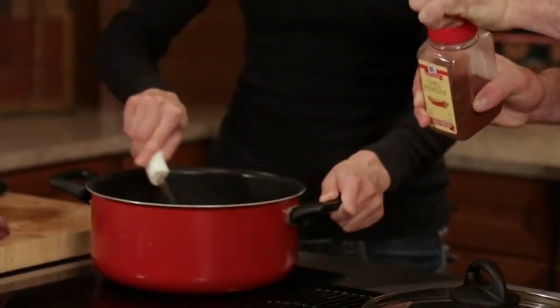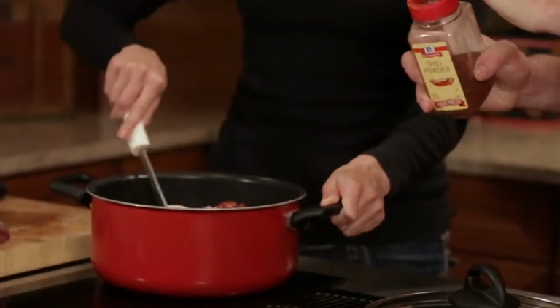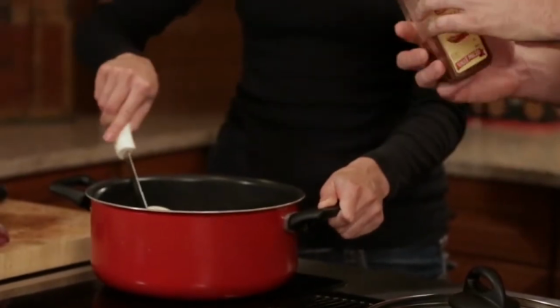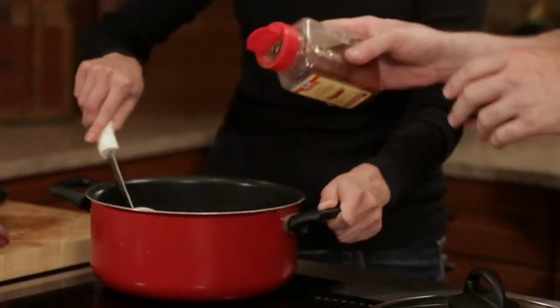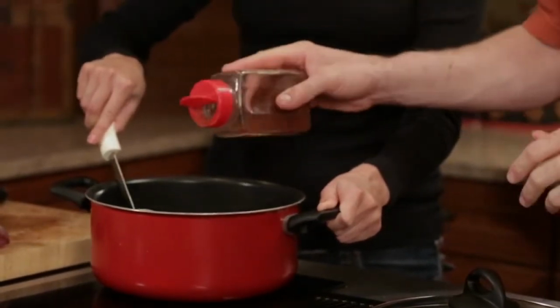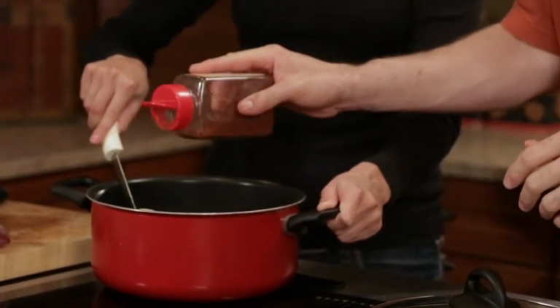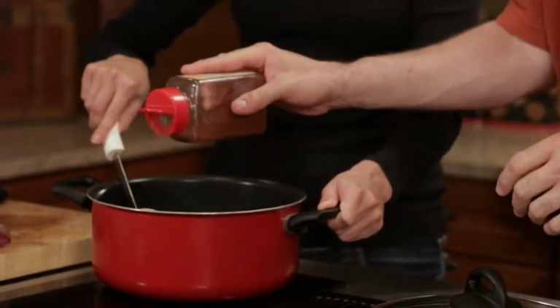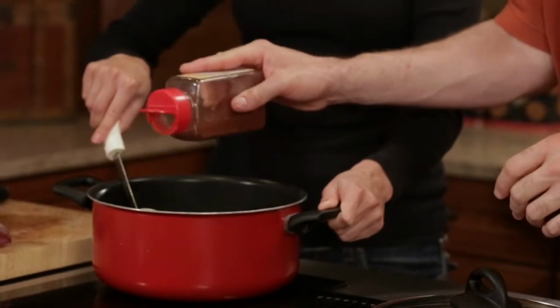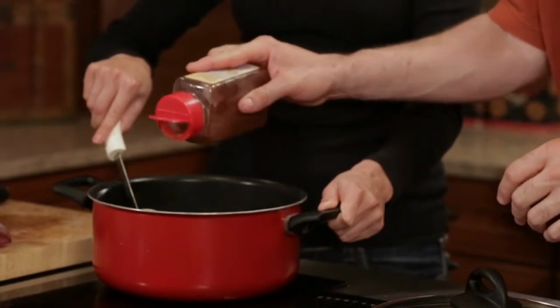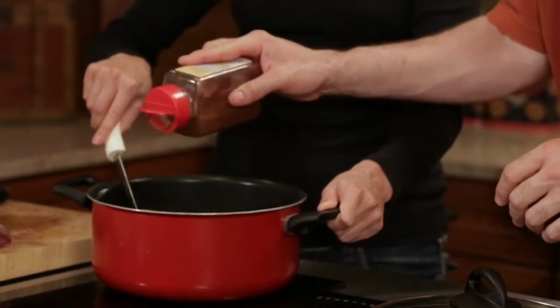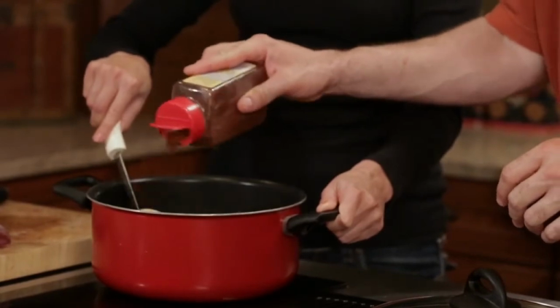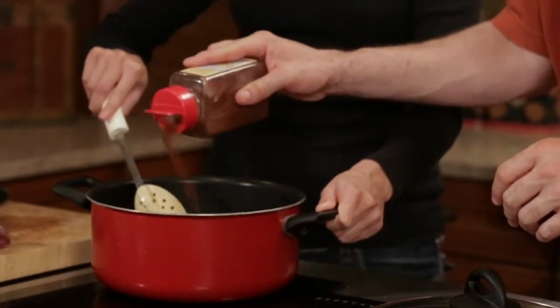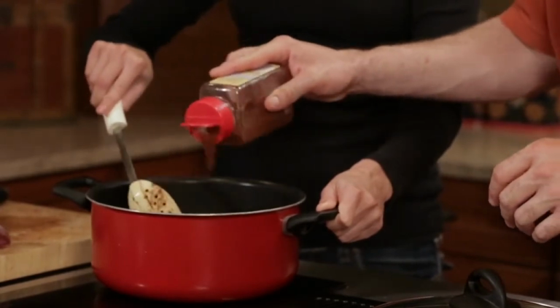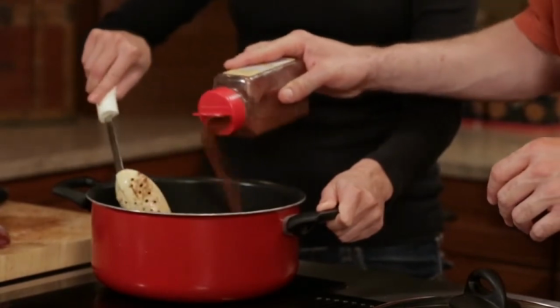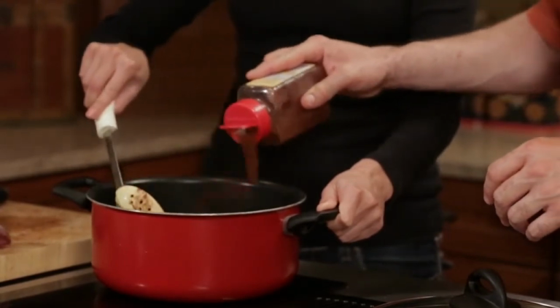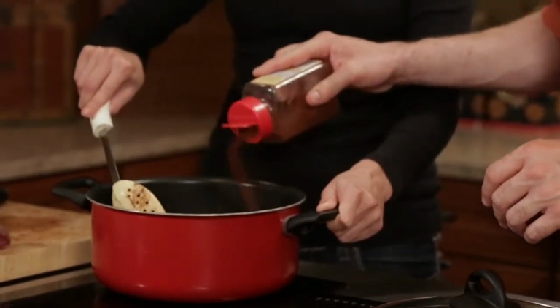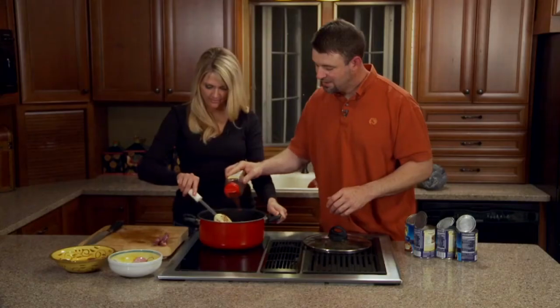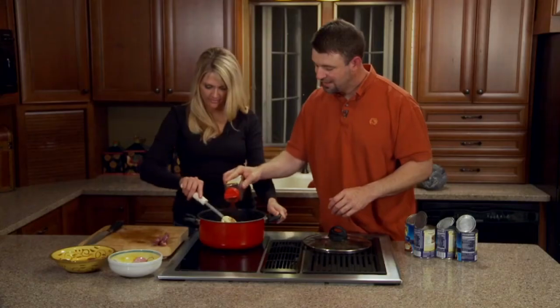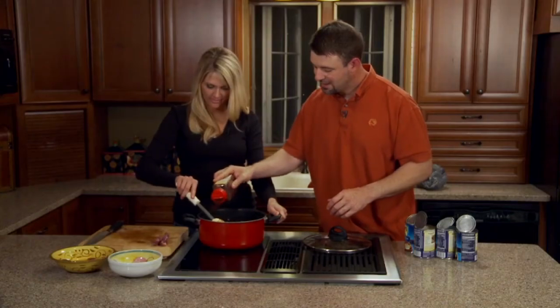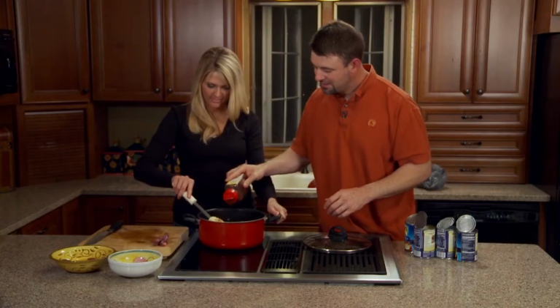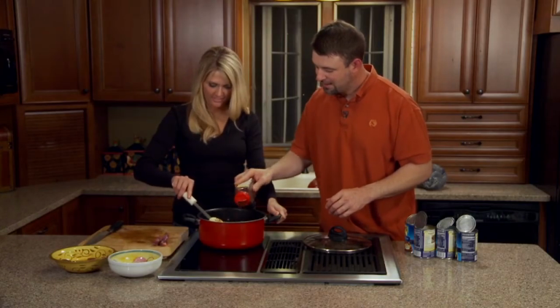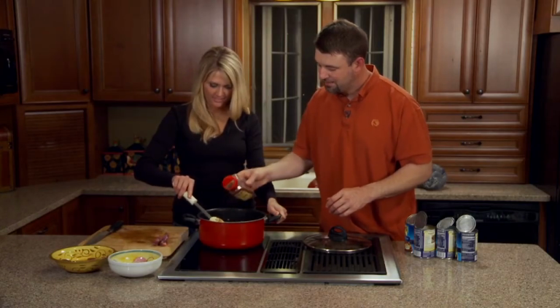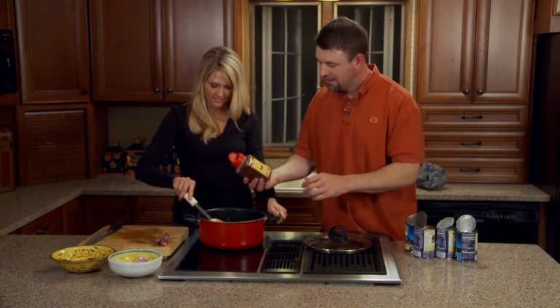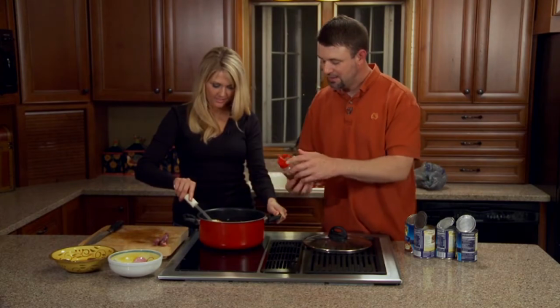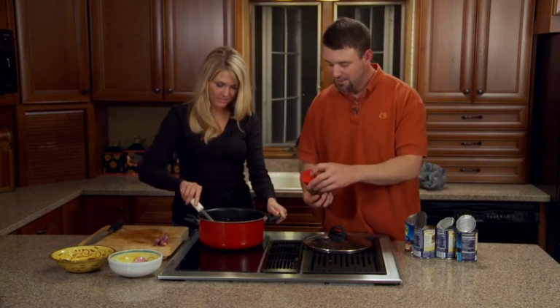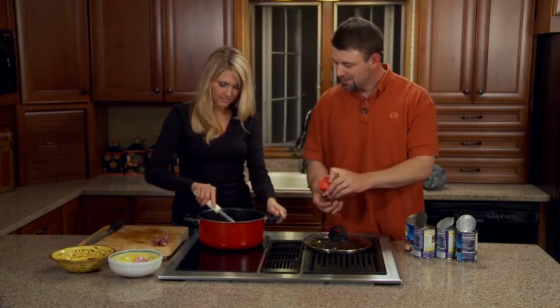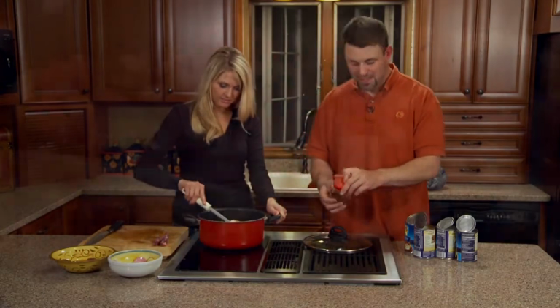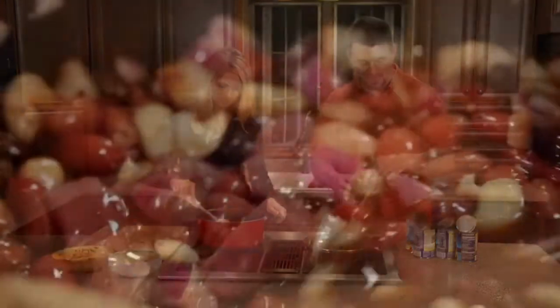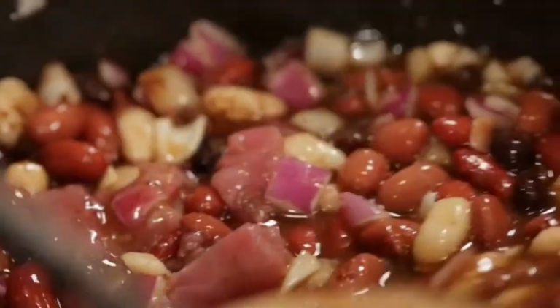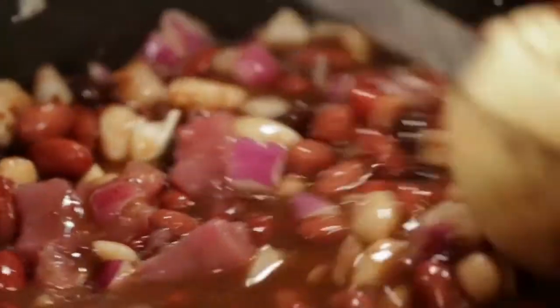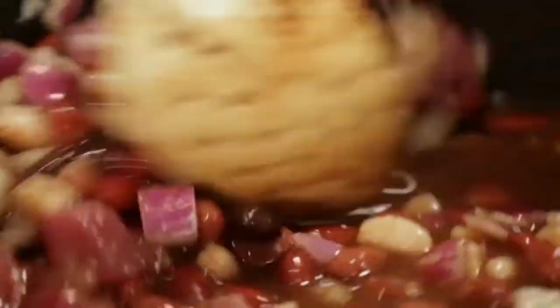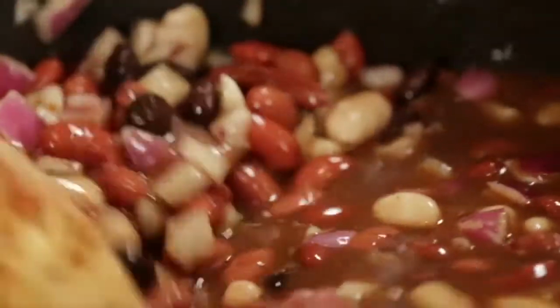I don't use a measuring spoon — I just kind of wing it, to taste, whatever you like. I like to cover the top and then let everything else kind of mix in. We've got everything mixed together.